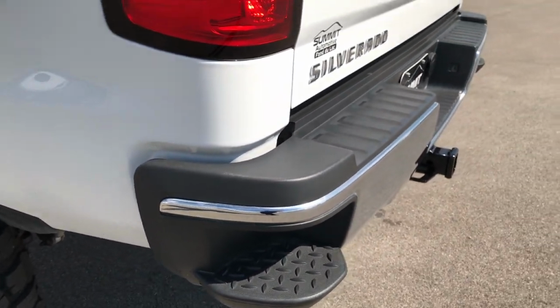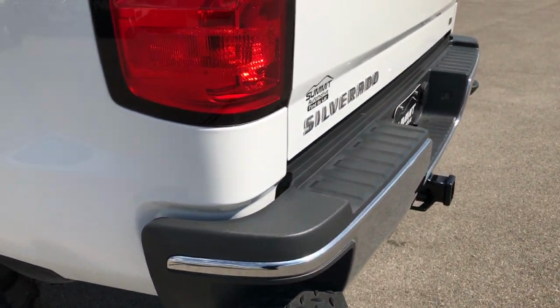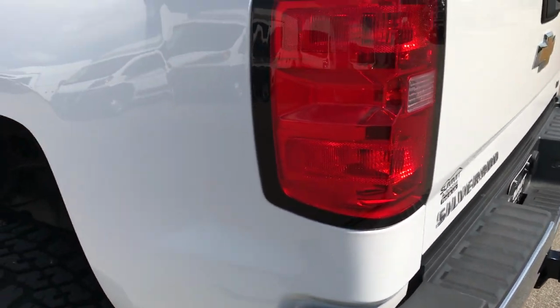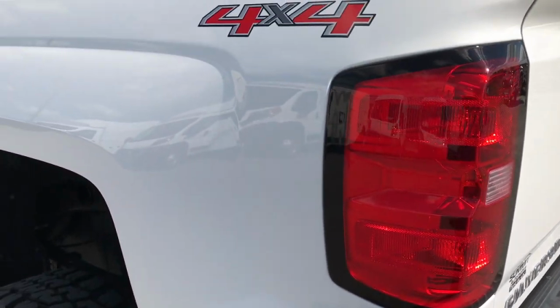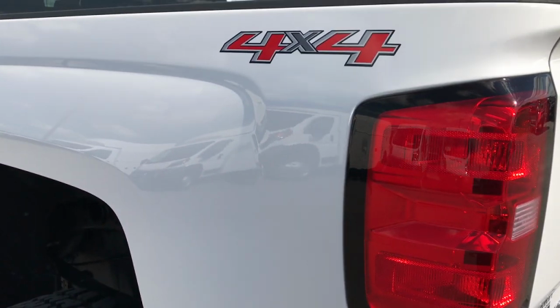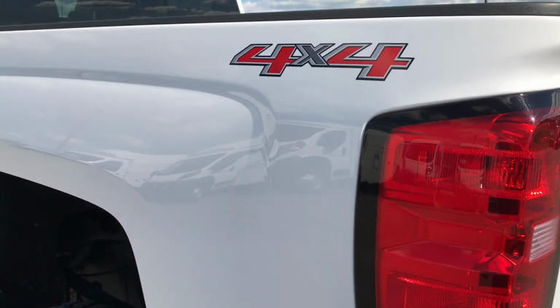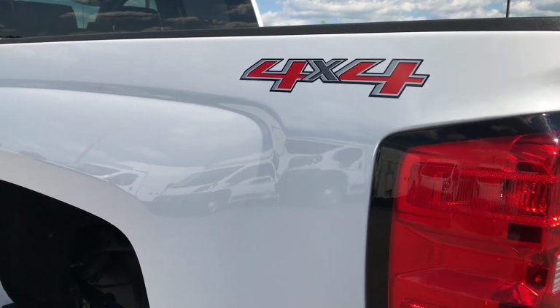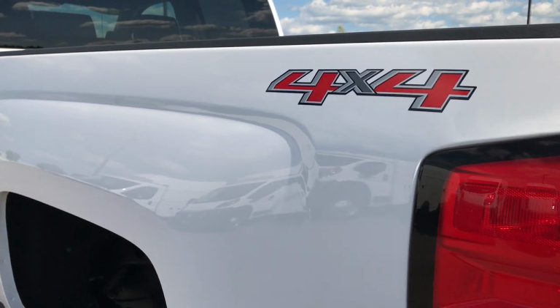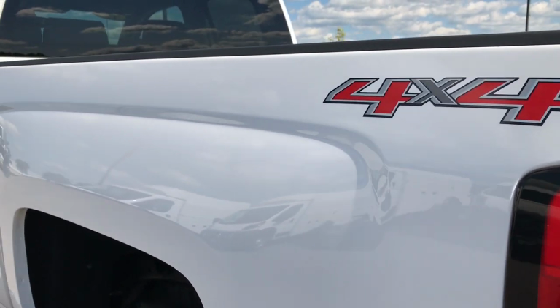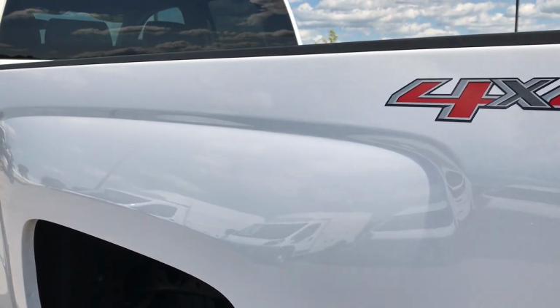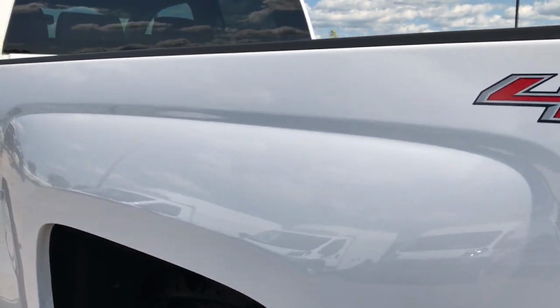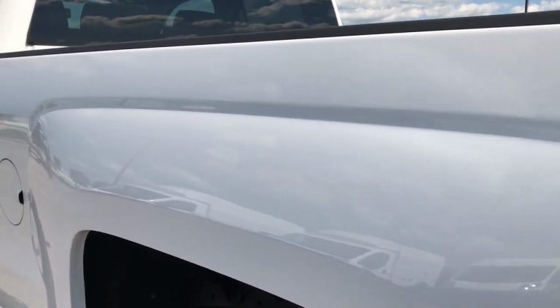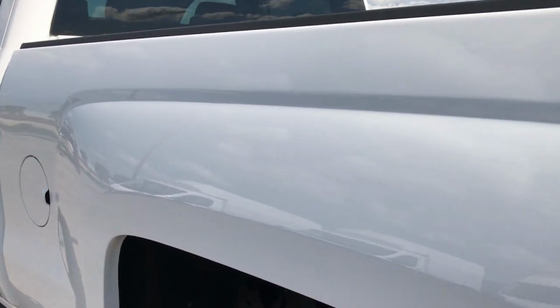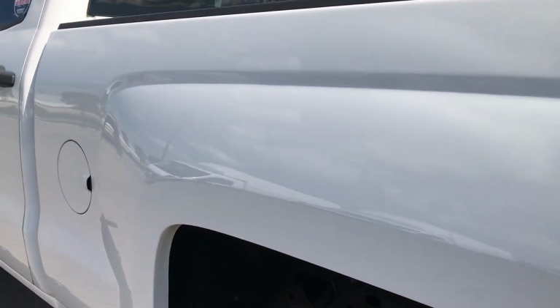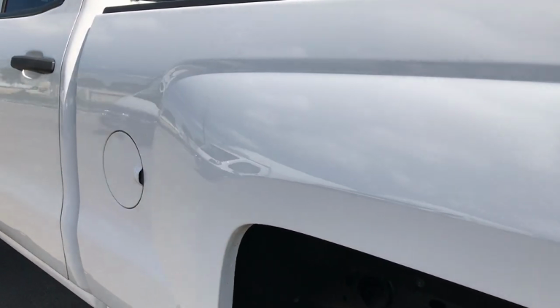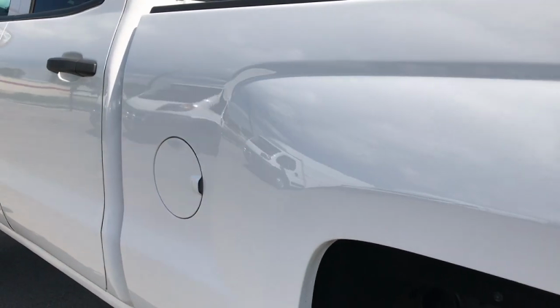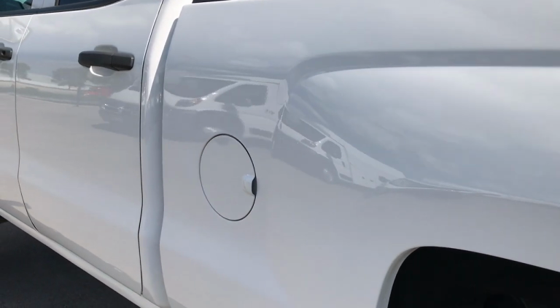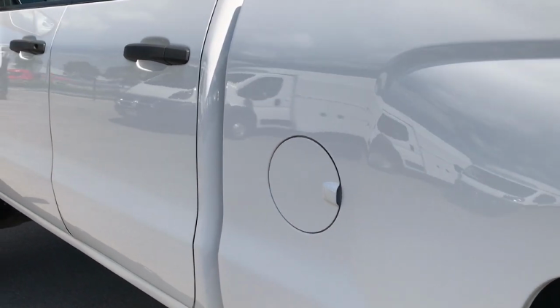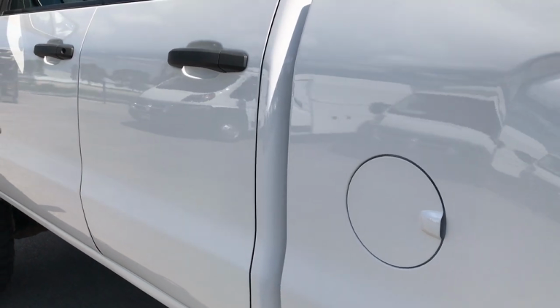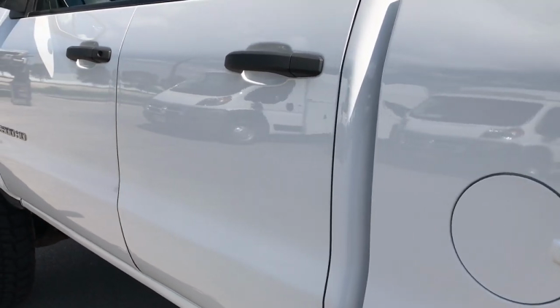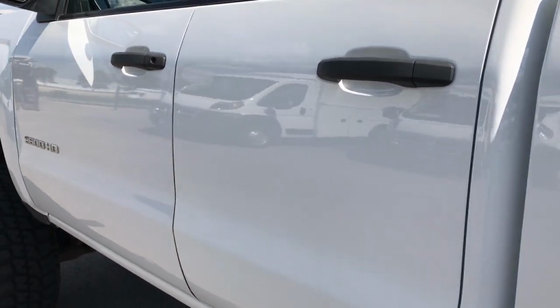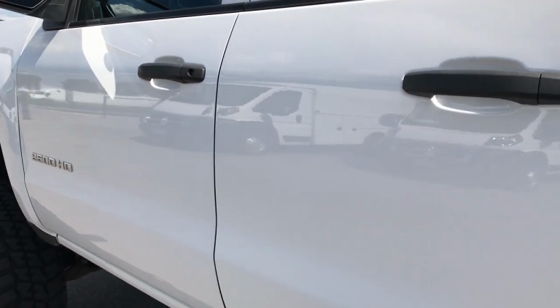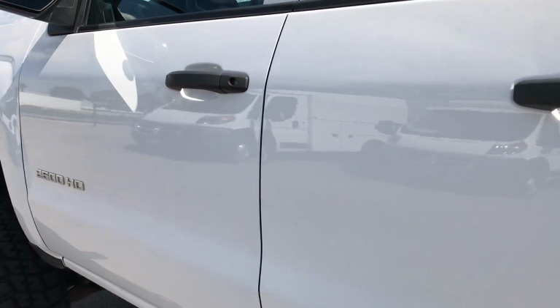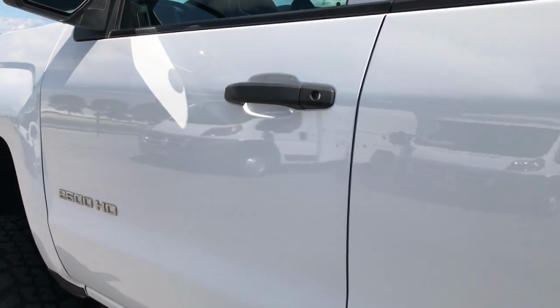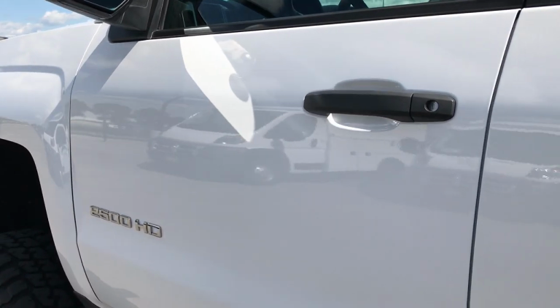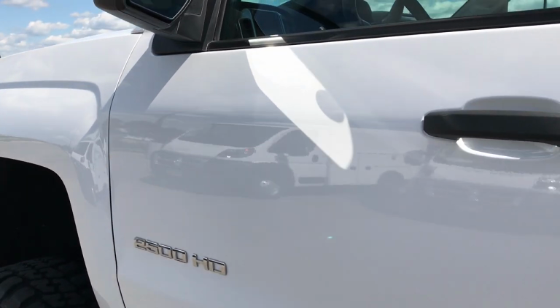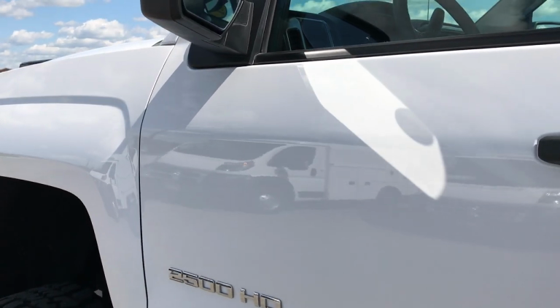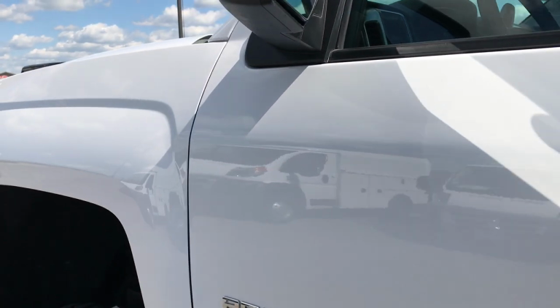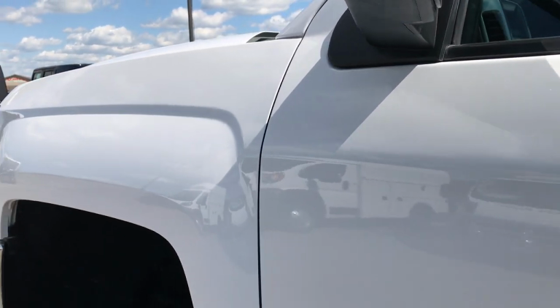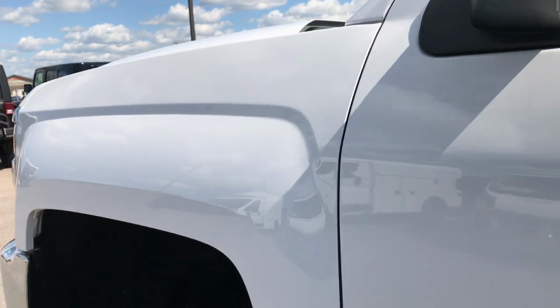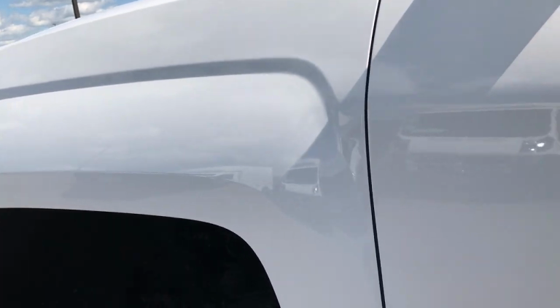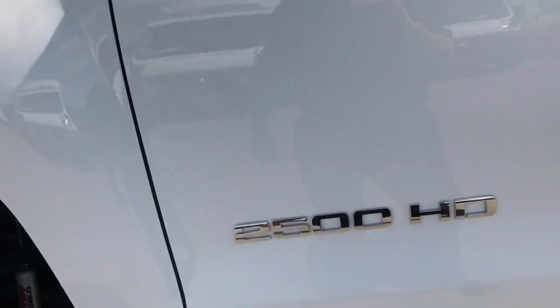And finally we have the bumper steps. Down this side of the truck, just as clean as the passenger side. Very clean down this side.